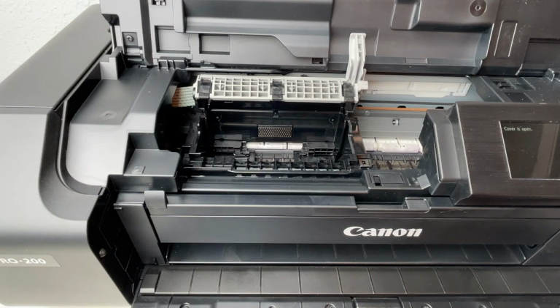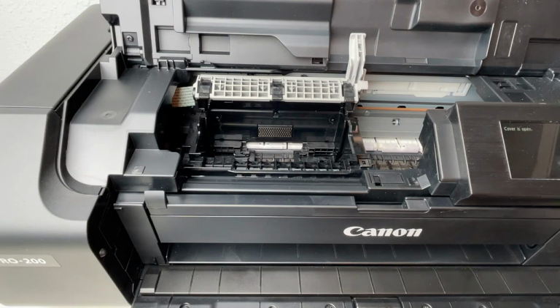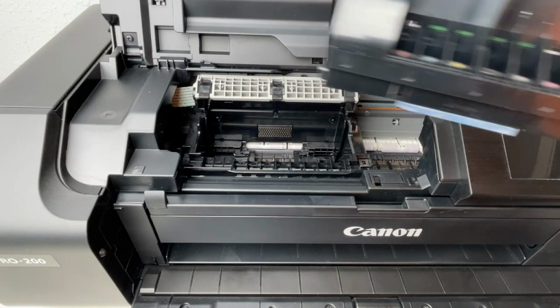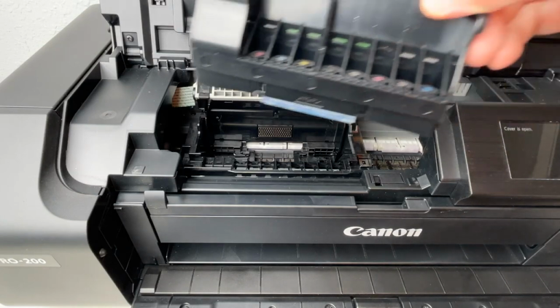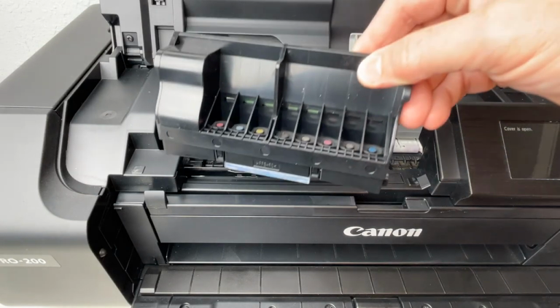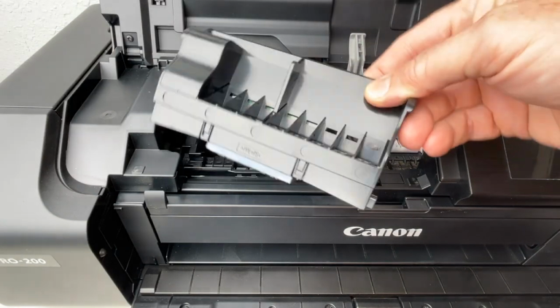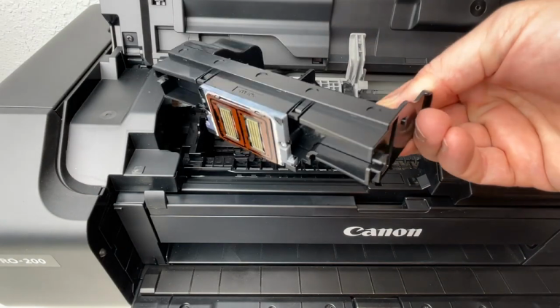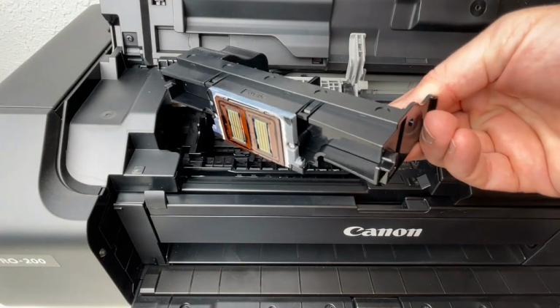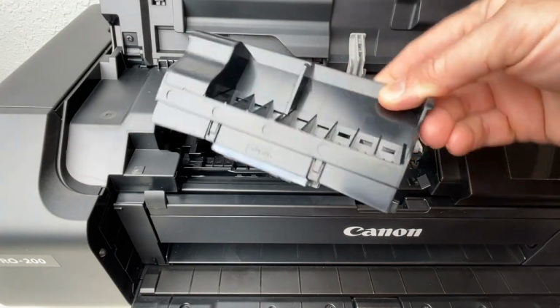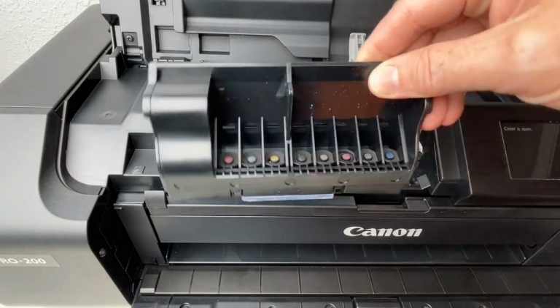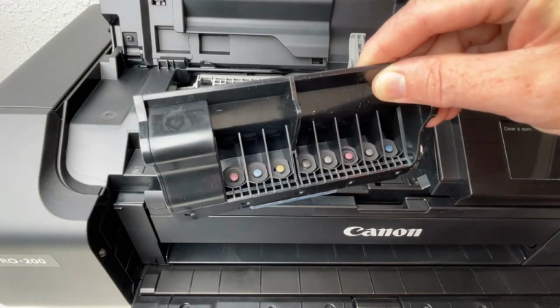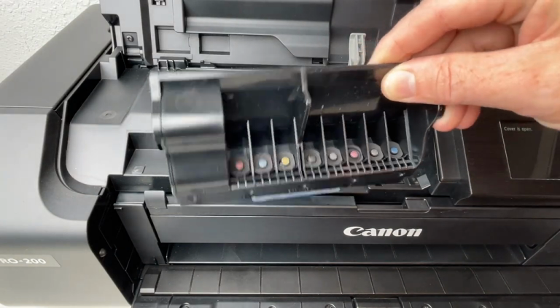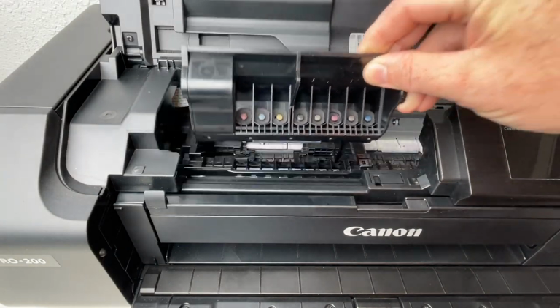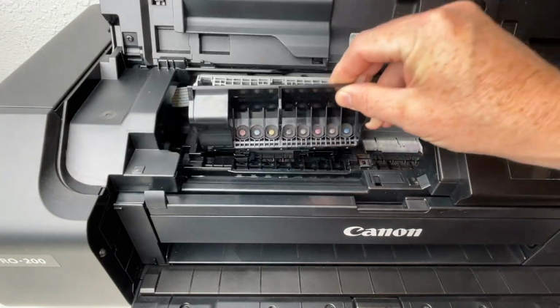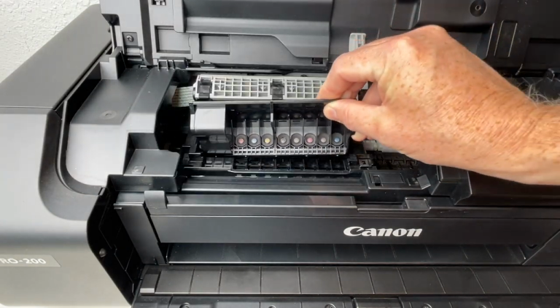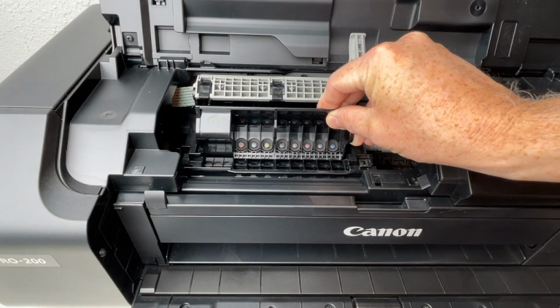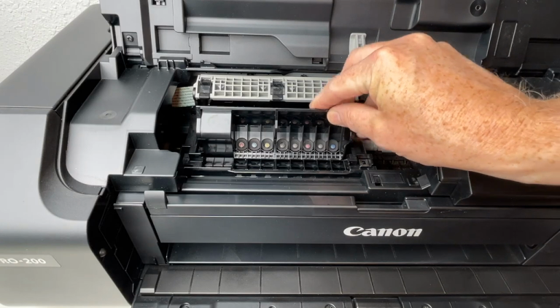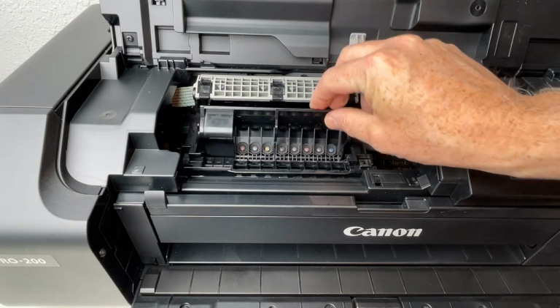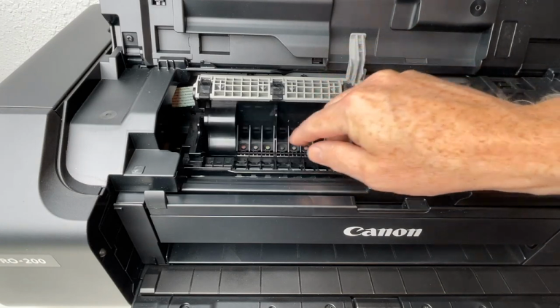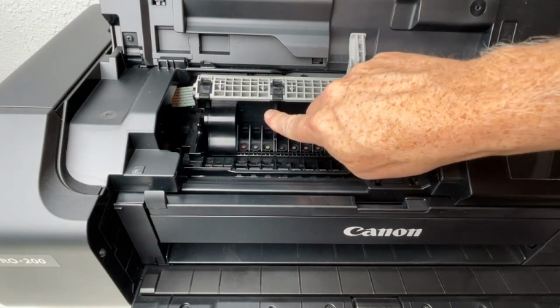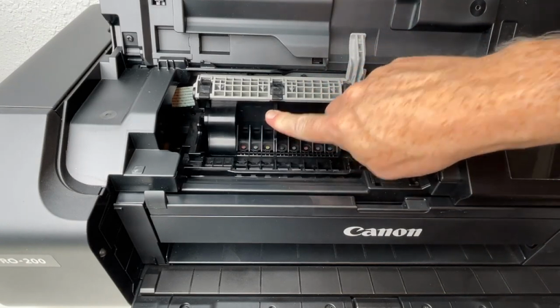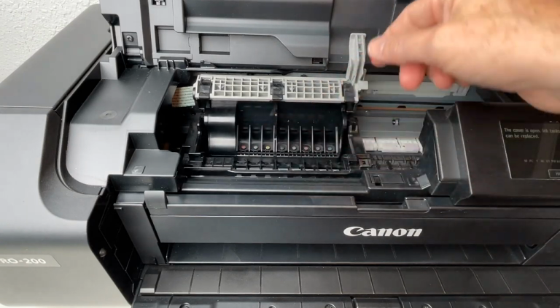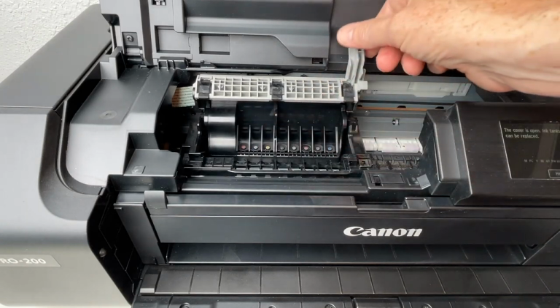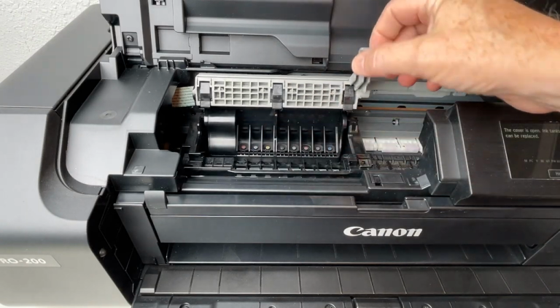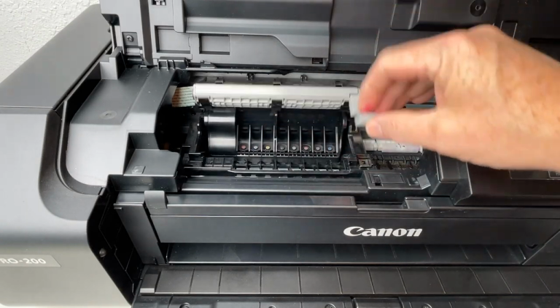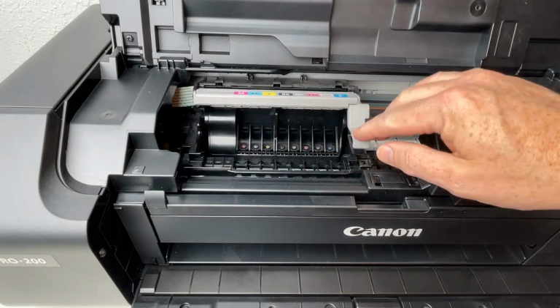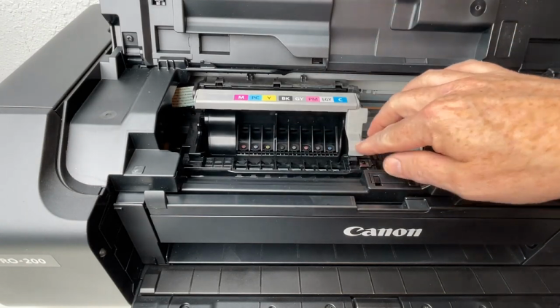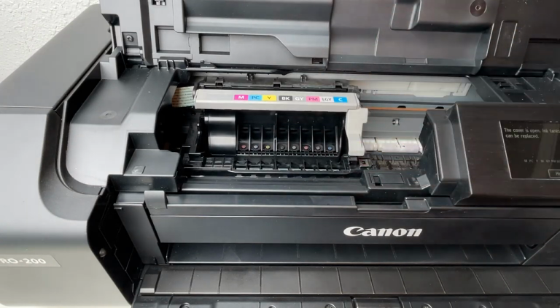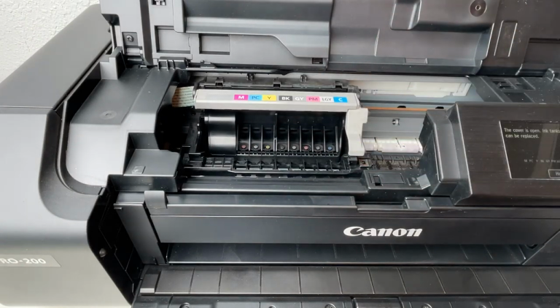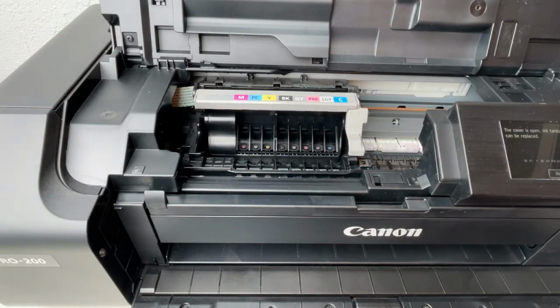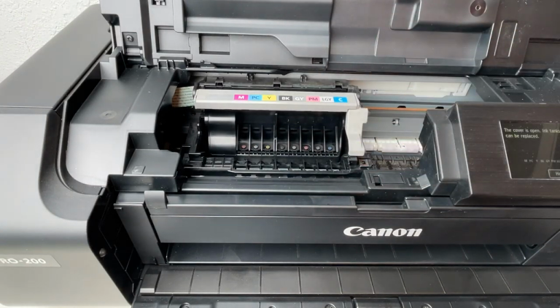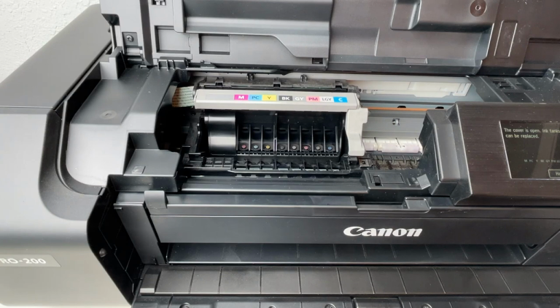The Canon Pro 200 print head is a replaceable unit. You'll install it when first setting up your printer. It fits into place and locks with this light gray handle.